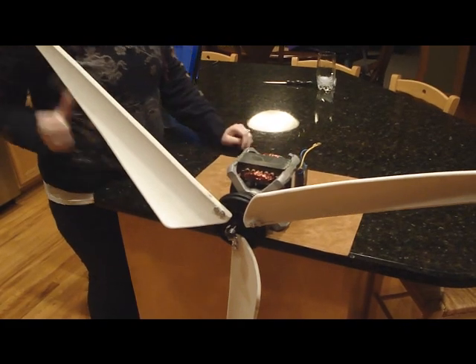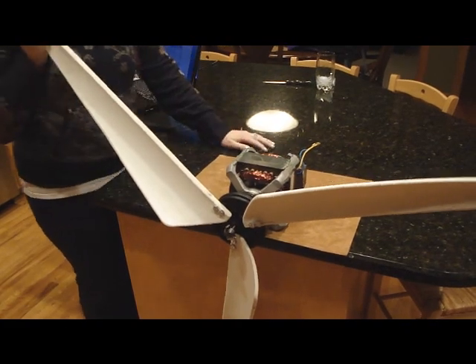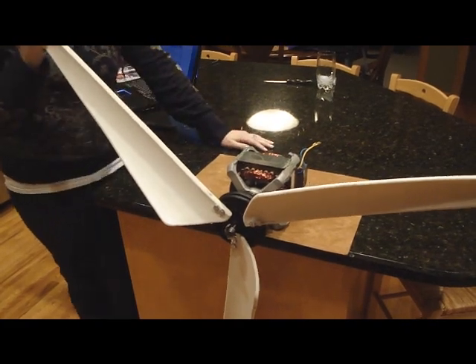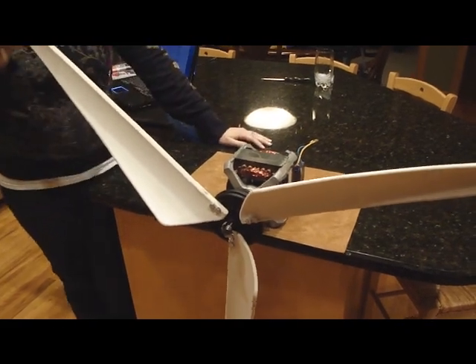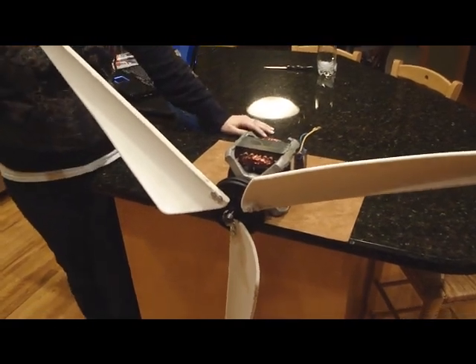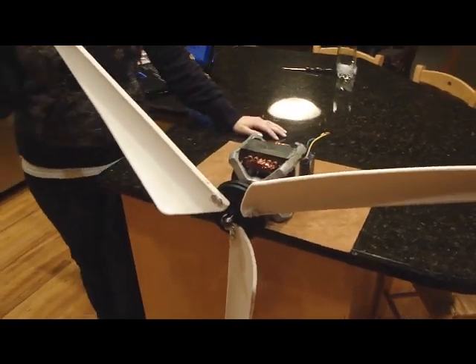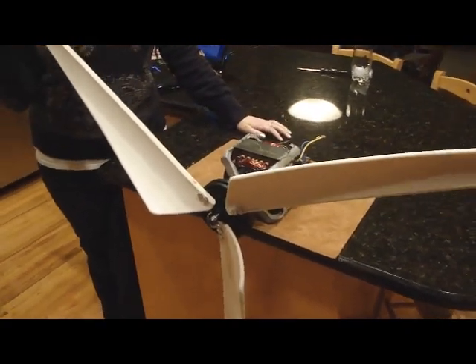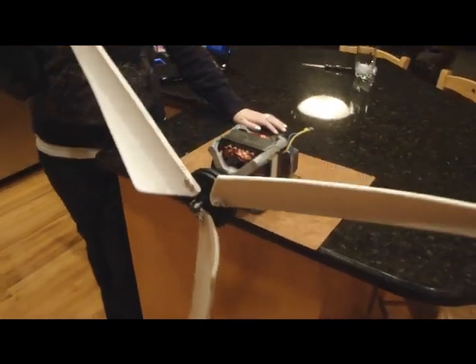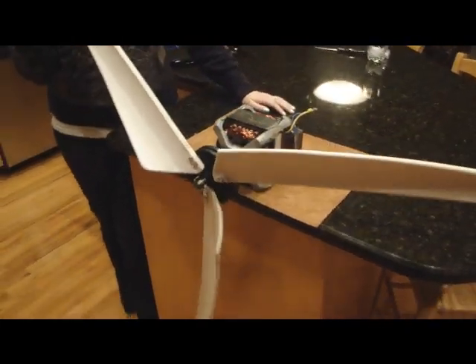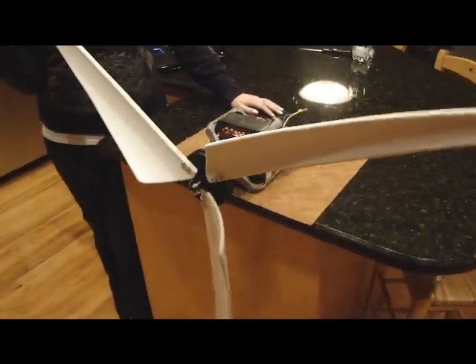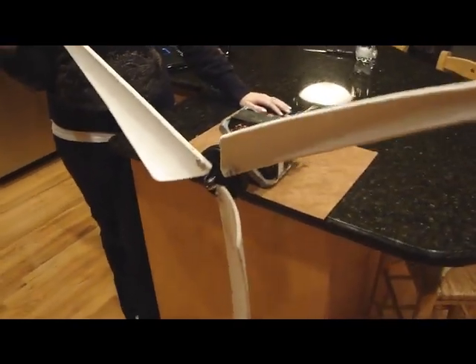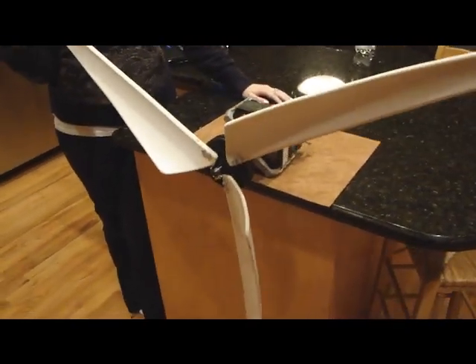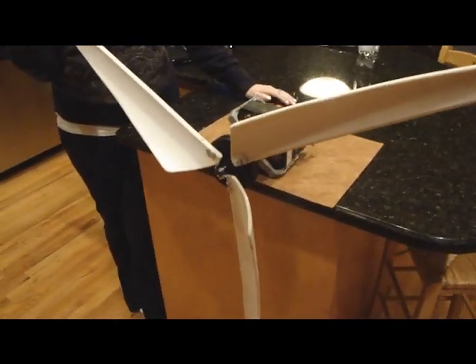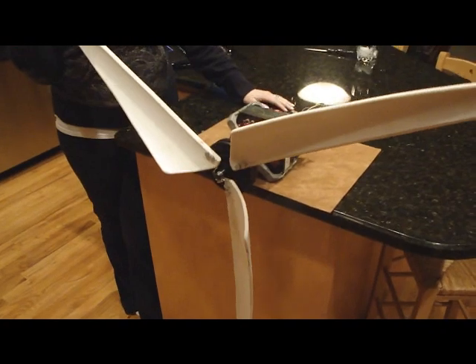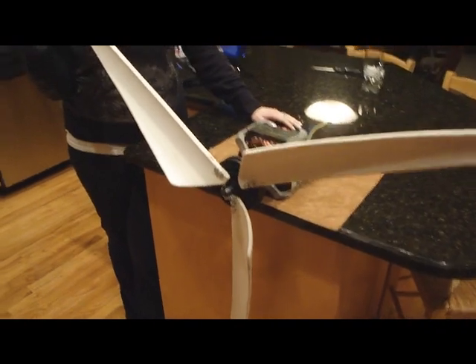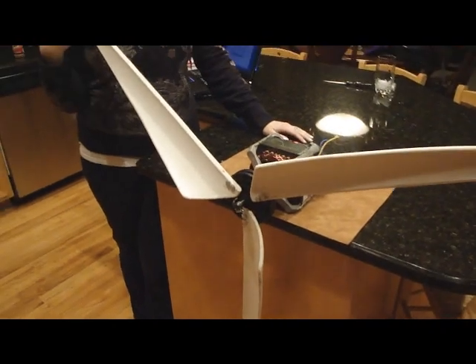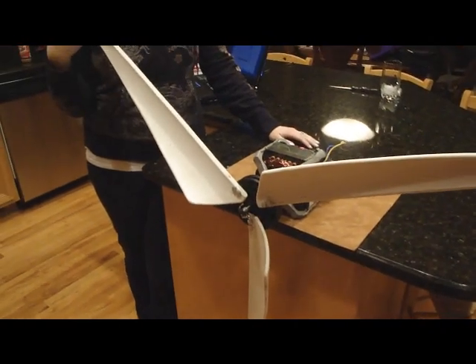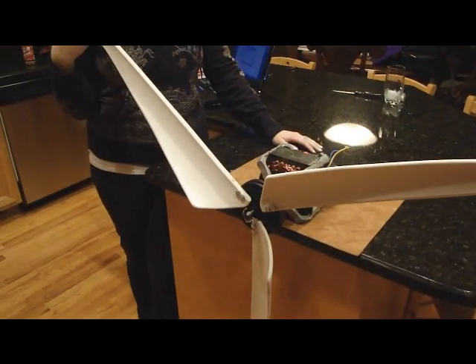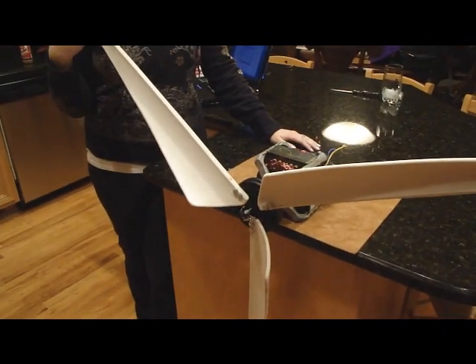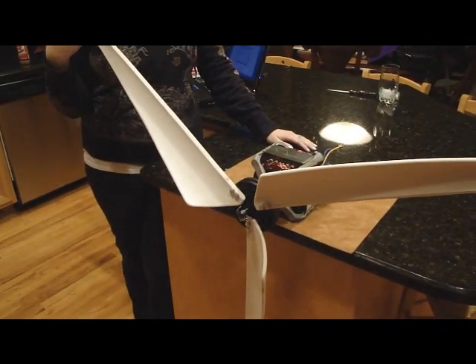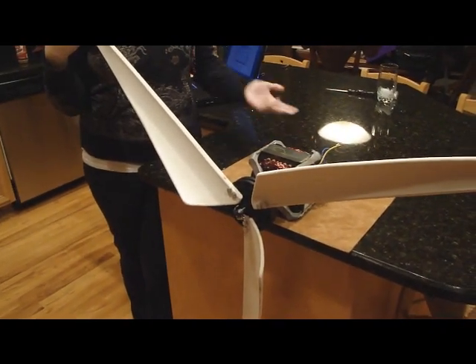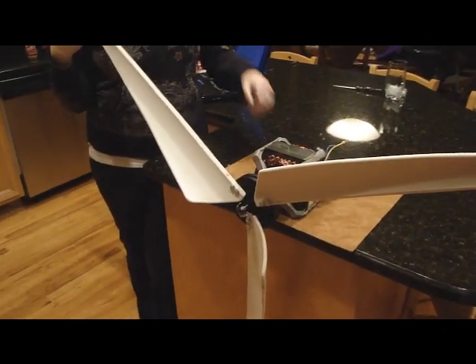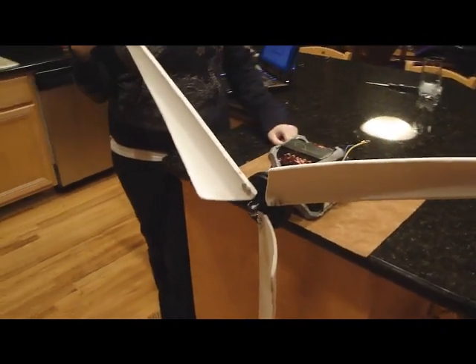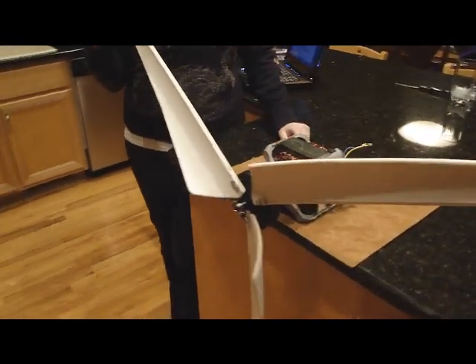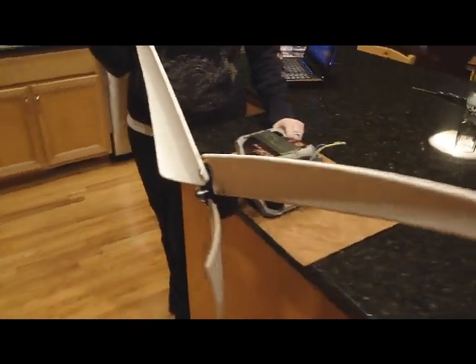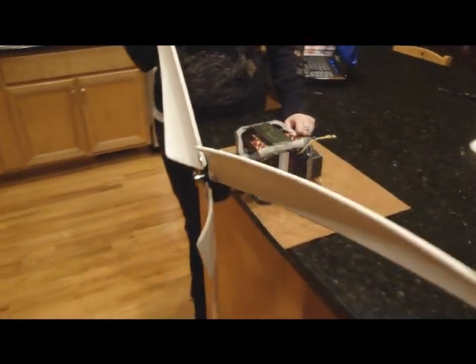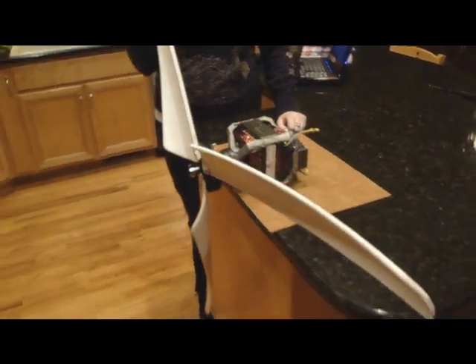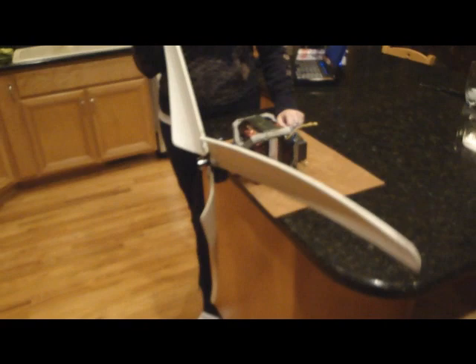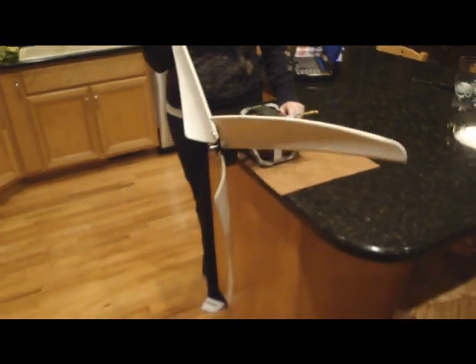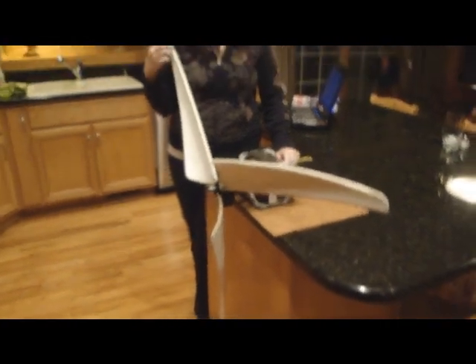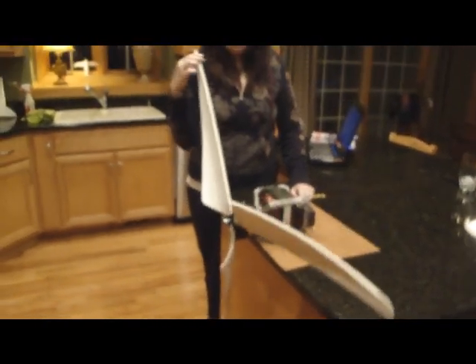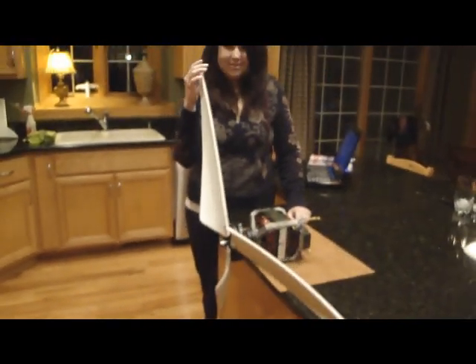Now that wind turbines are more easily understood, people have been able to make them in their own home like this, and can use them to generate electricity for their own use.